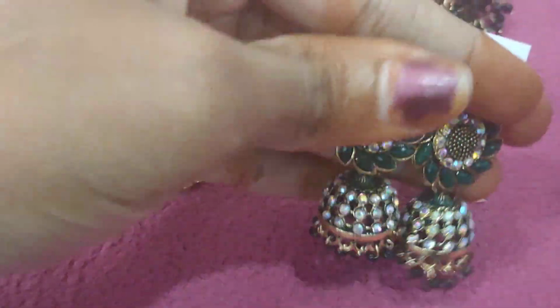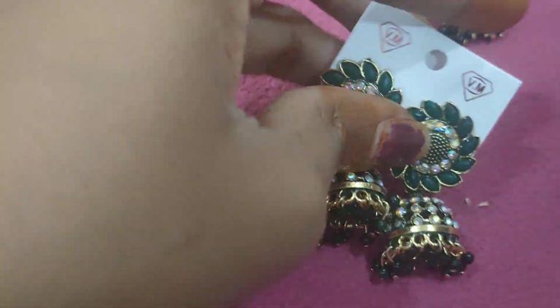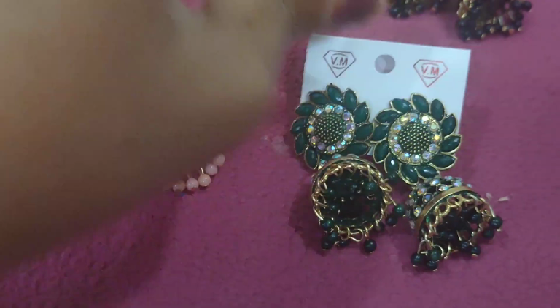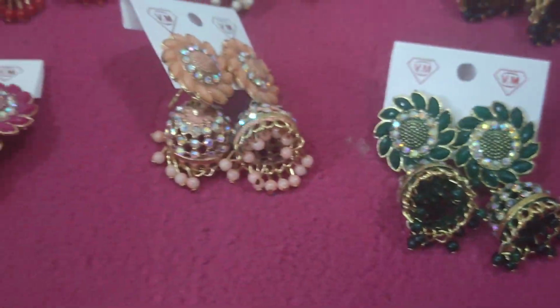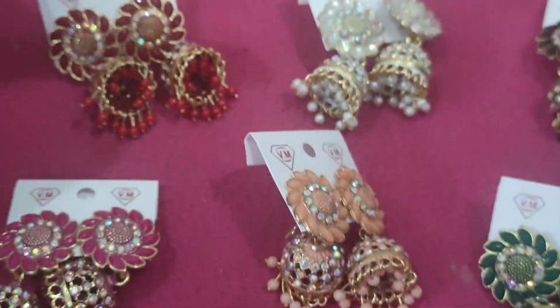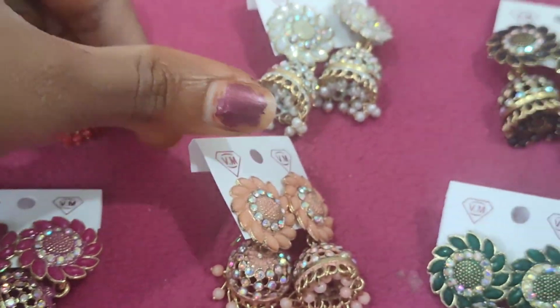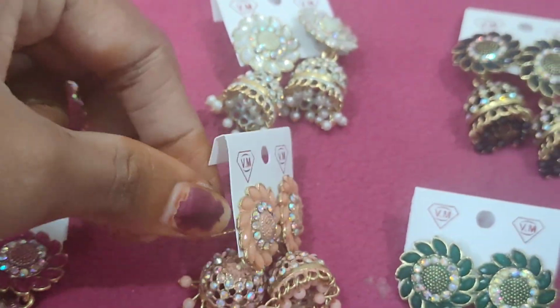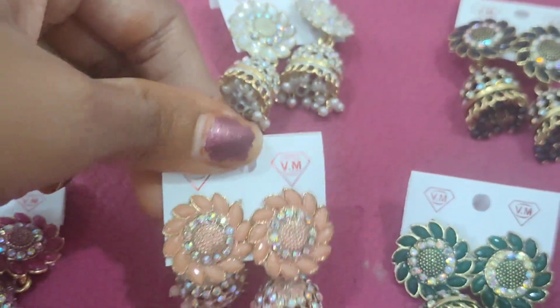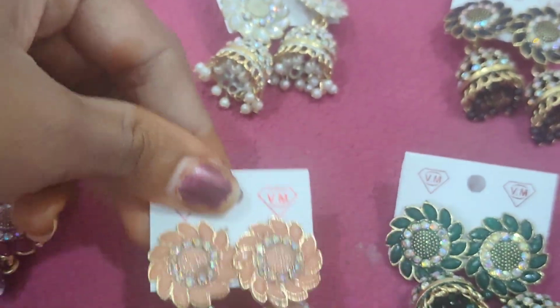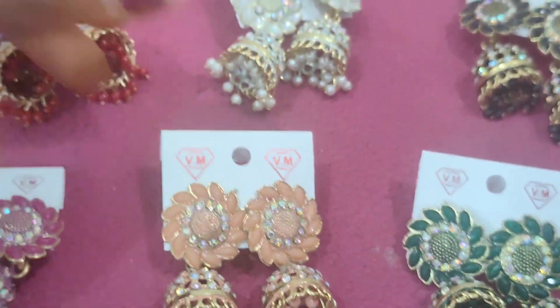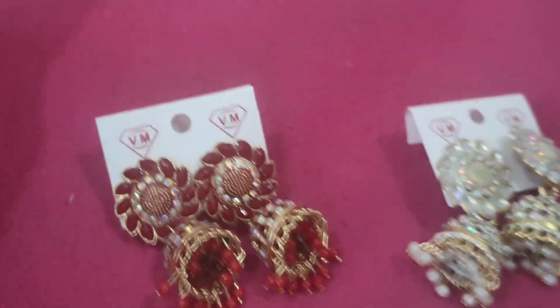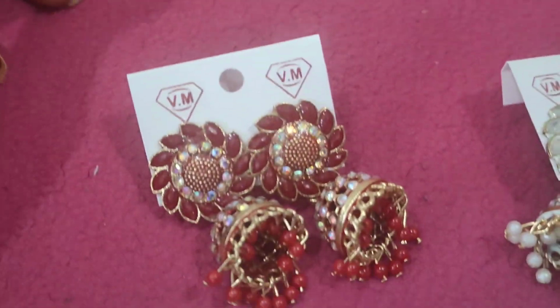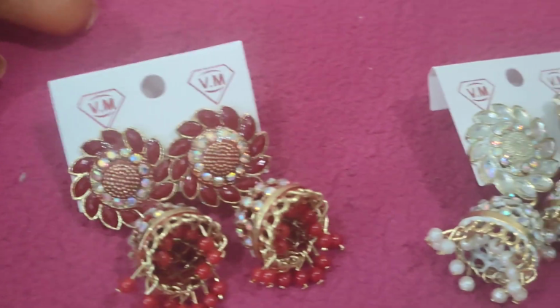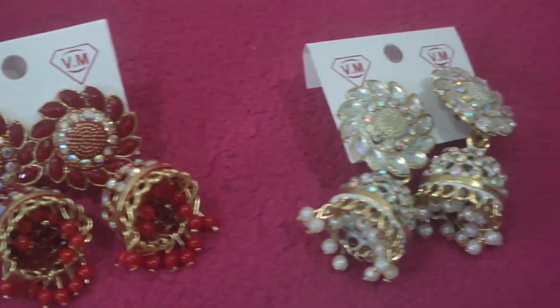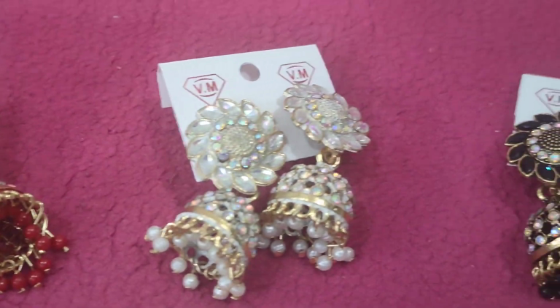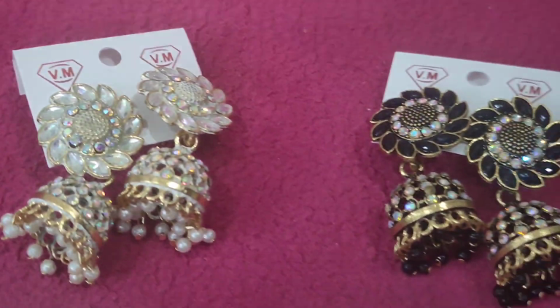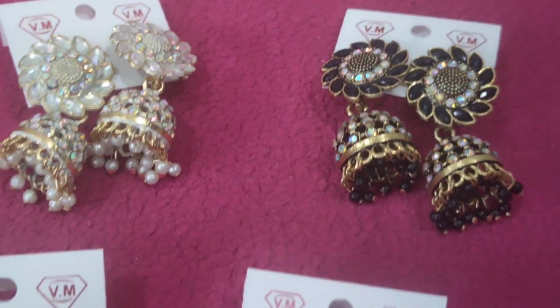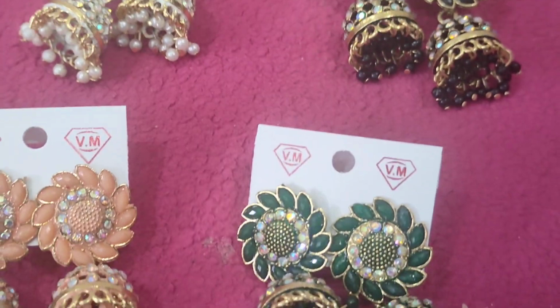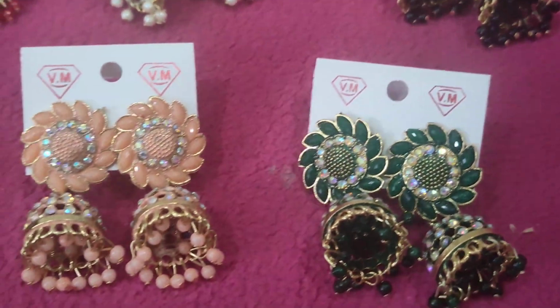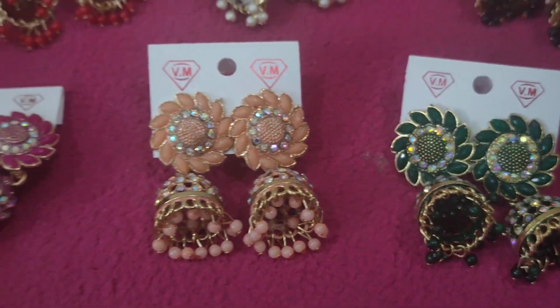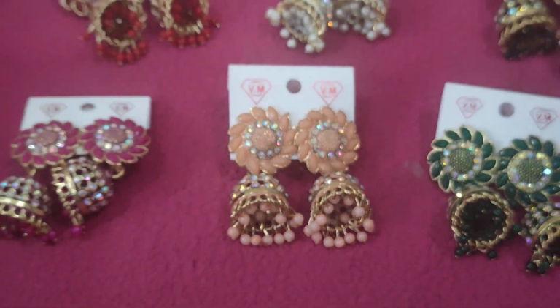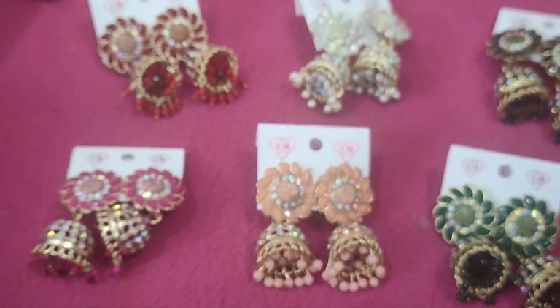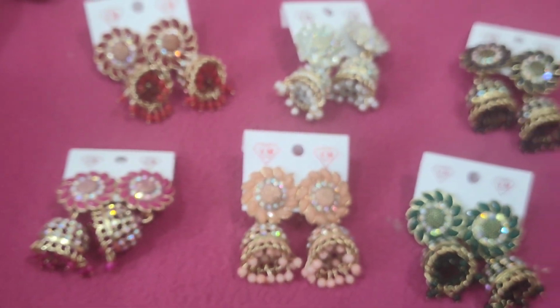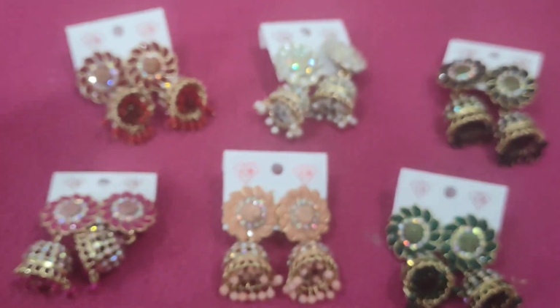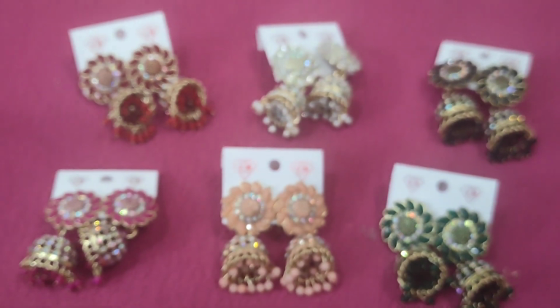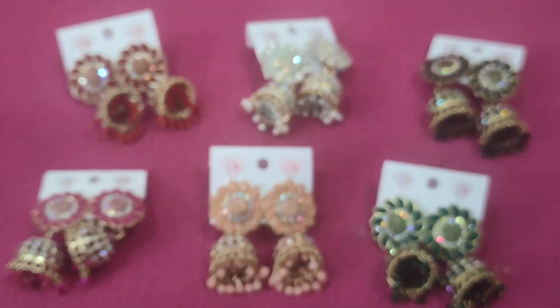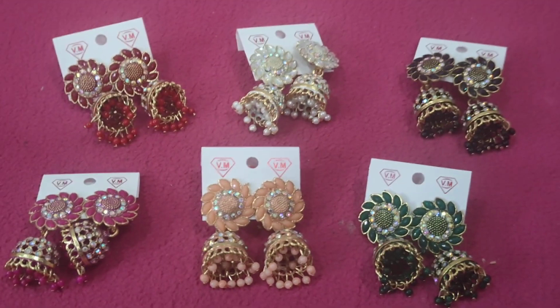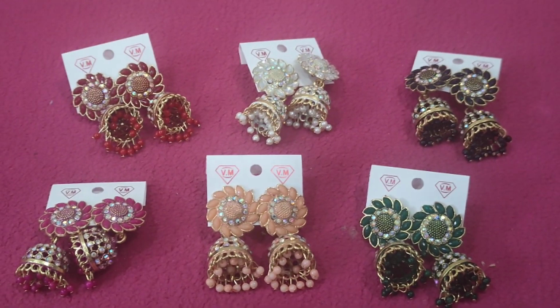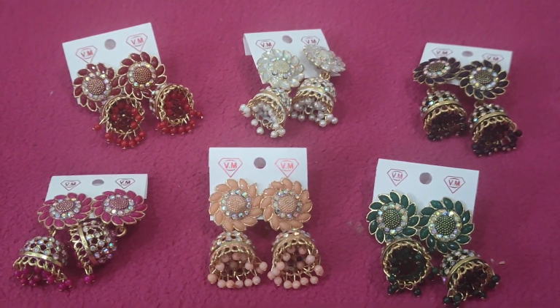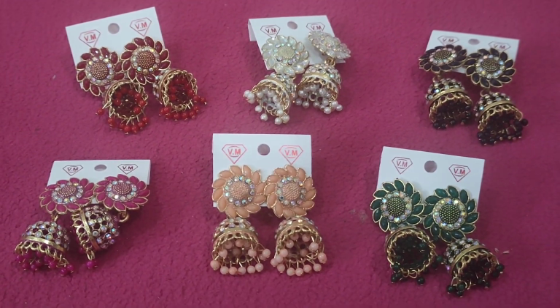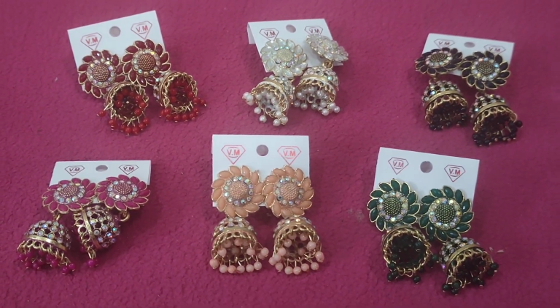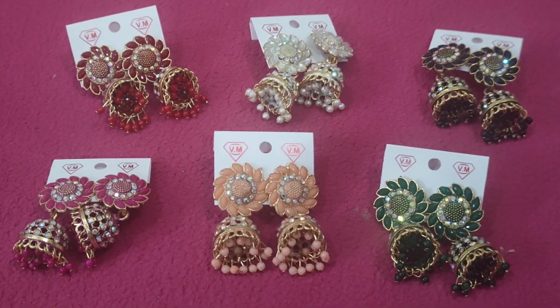So, total of 6 colors — there are 6 colors. This color is very beautiful. So if you want to wear it, you can wear it. Only 75 rupees.